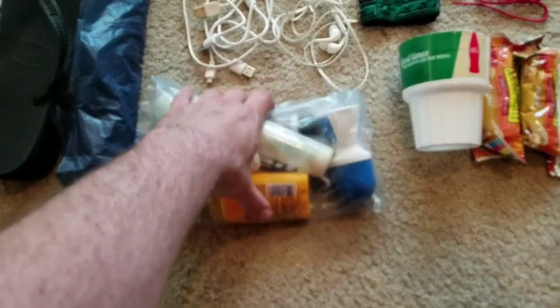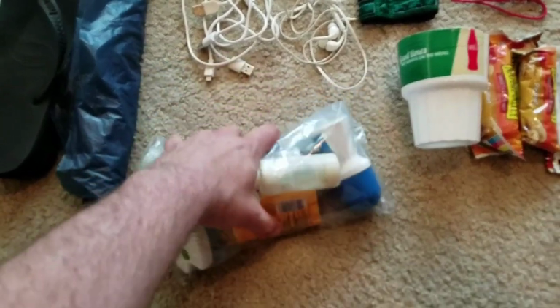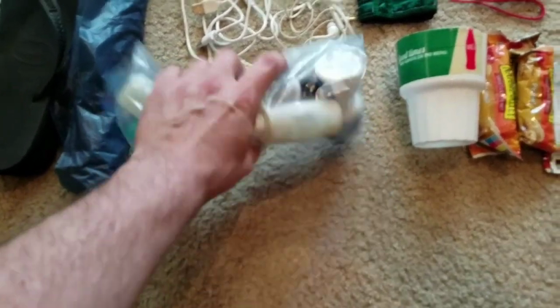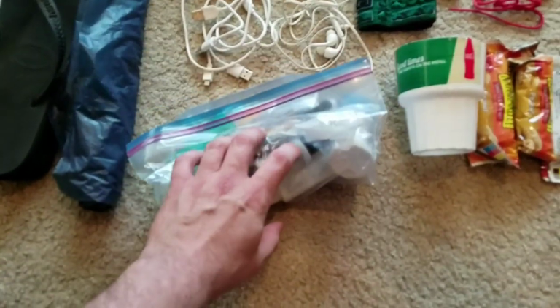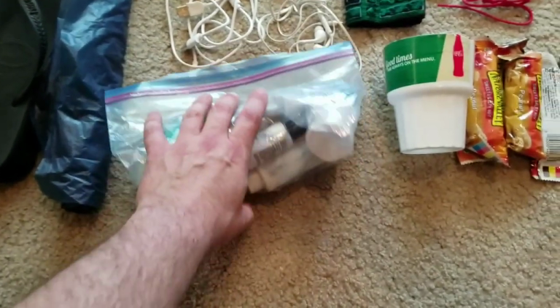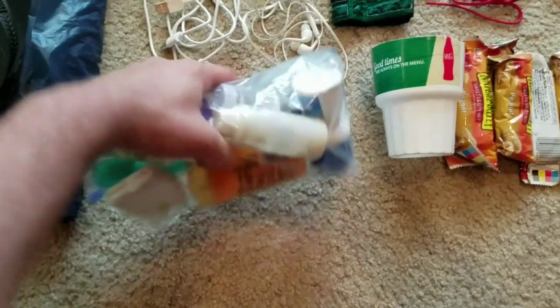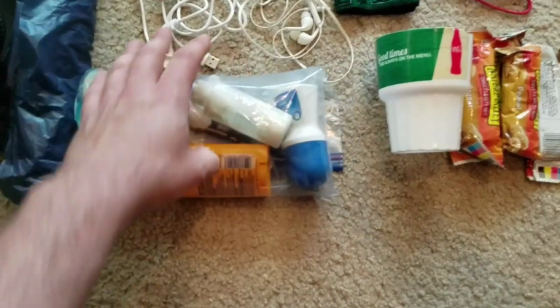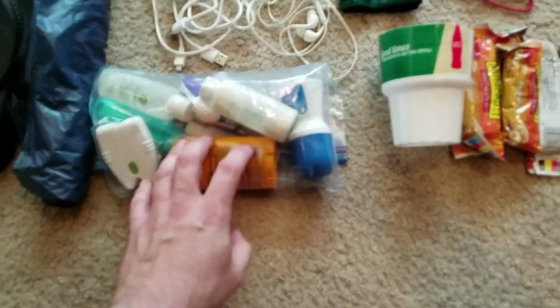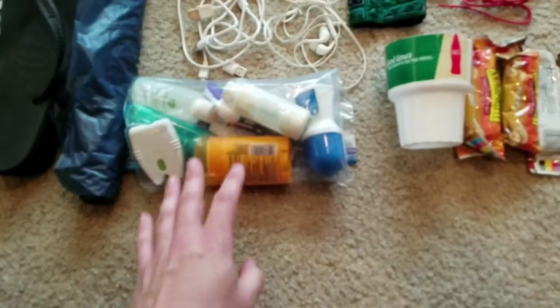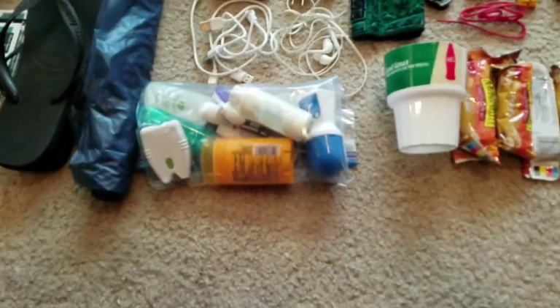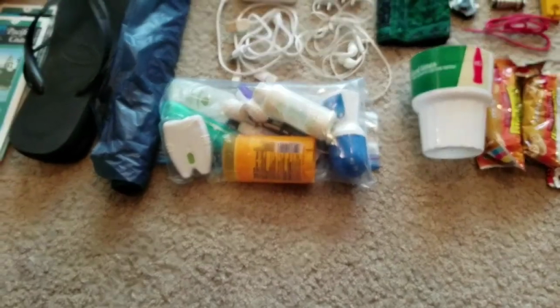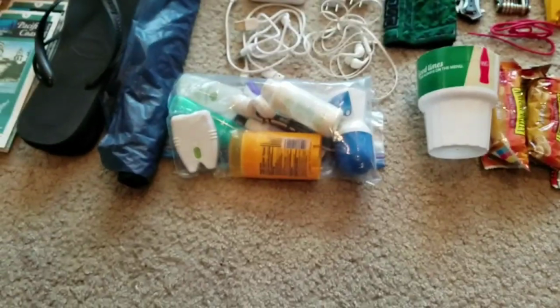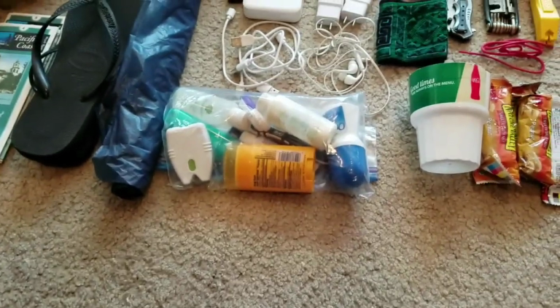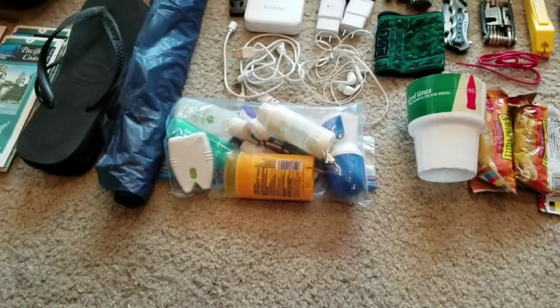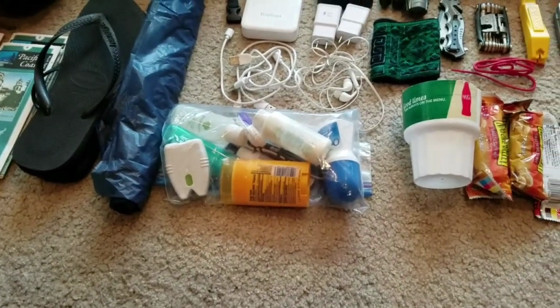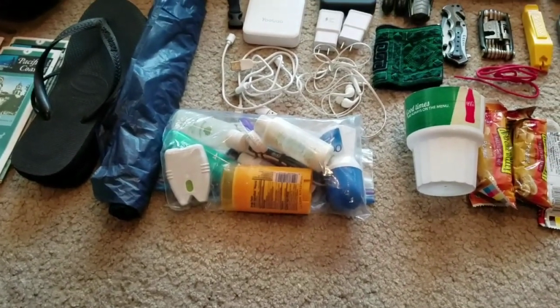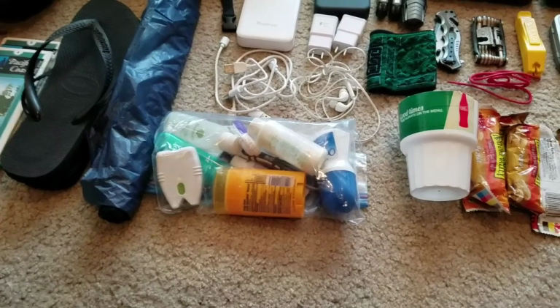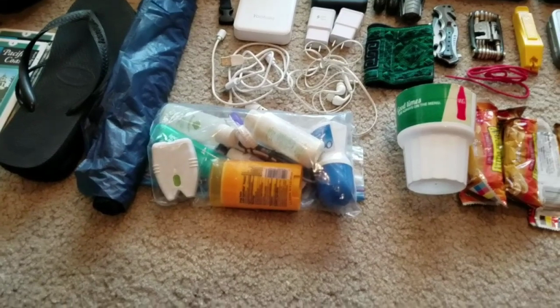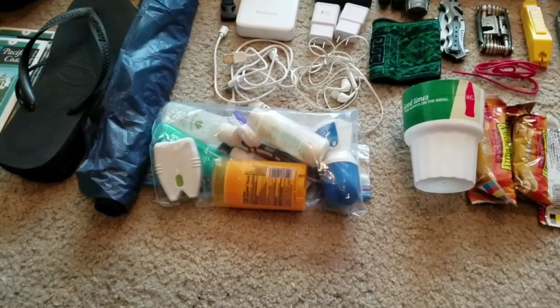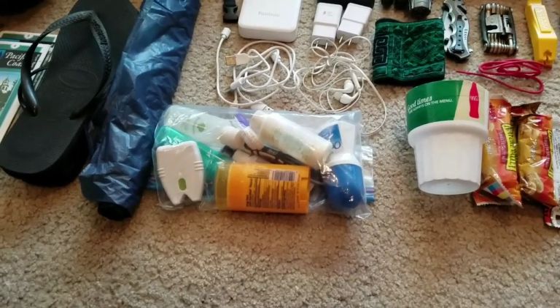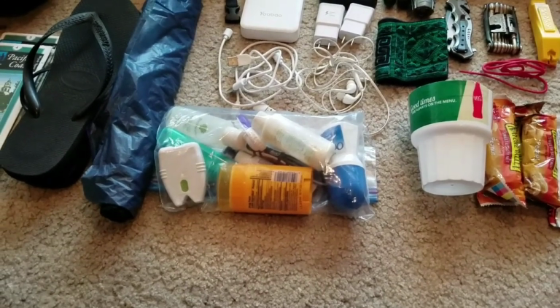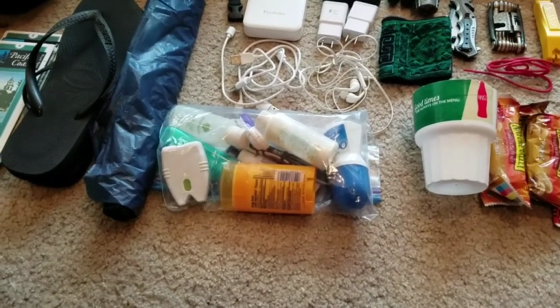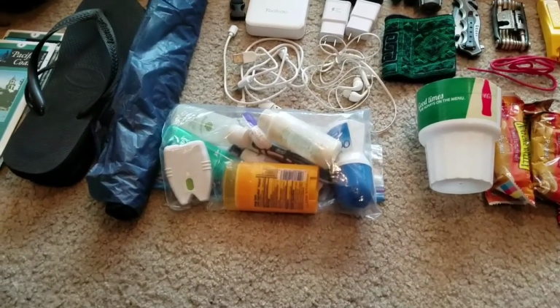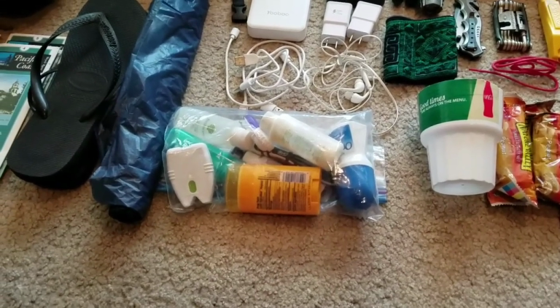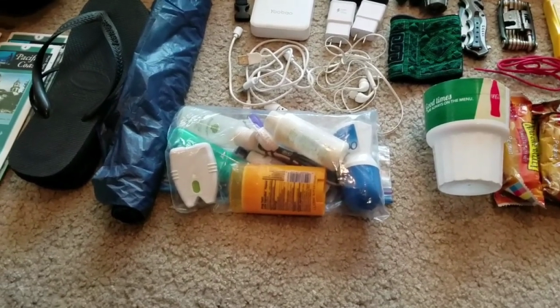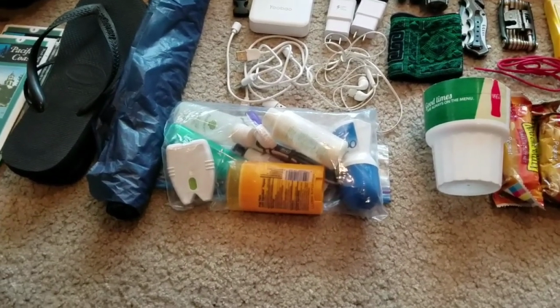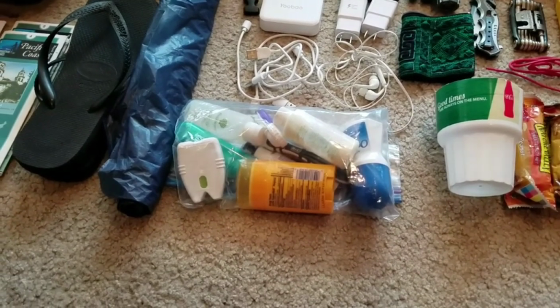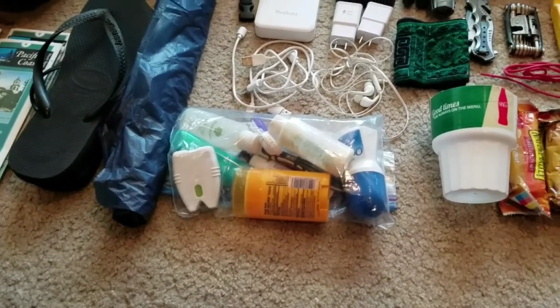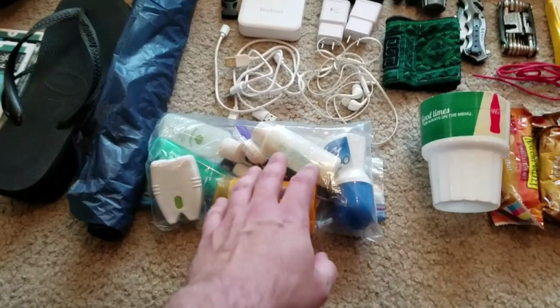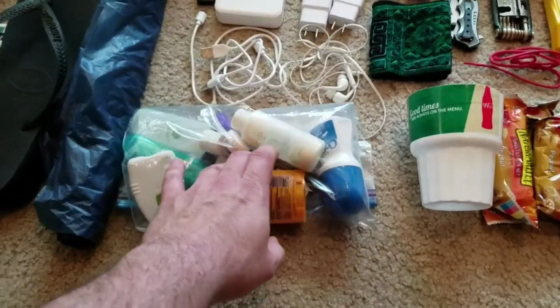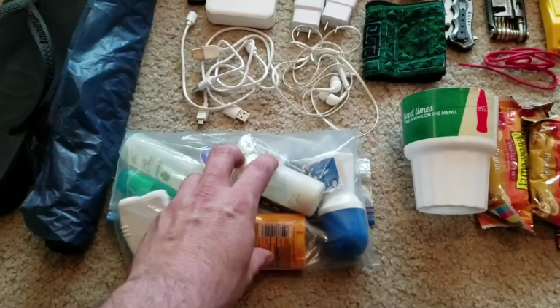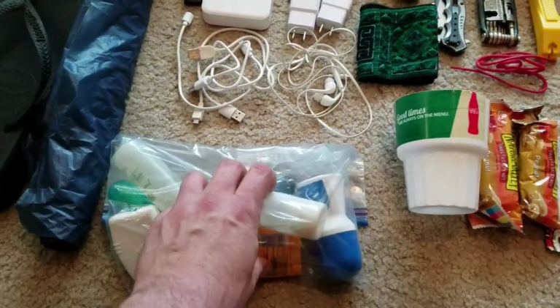I also have a bag of toiletries — this is sort of a simulation, it's not actually everything. I'm probably going overkill there too compared to most people, but I want to have my deodorant, contact stuff, toothpaste, floss, and all the stuff I'd need. I'm bringing small travel versions.